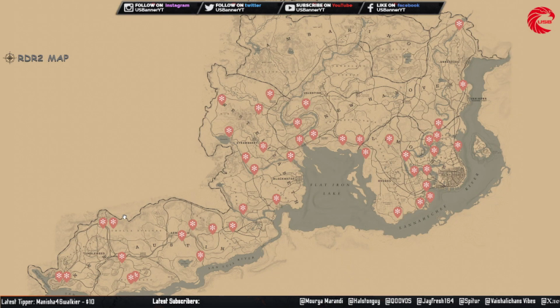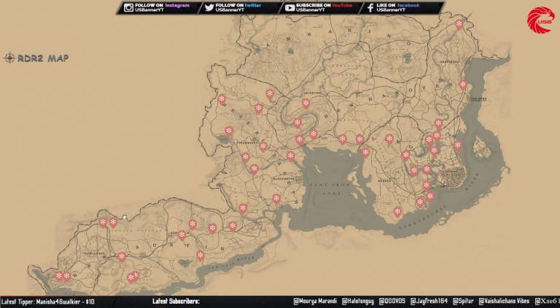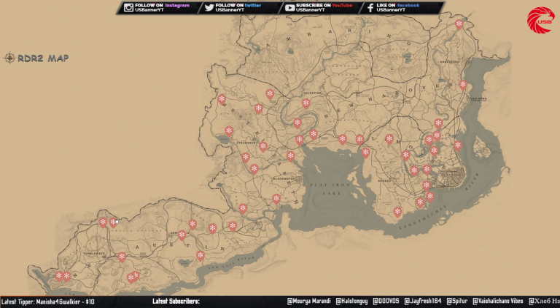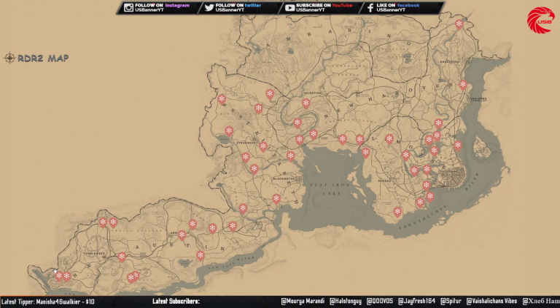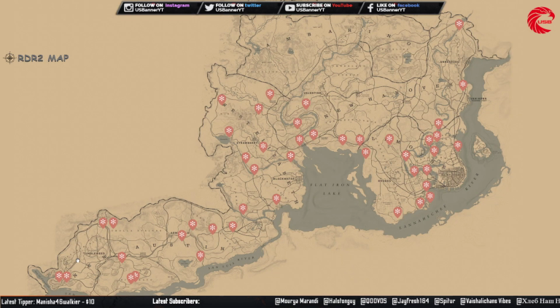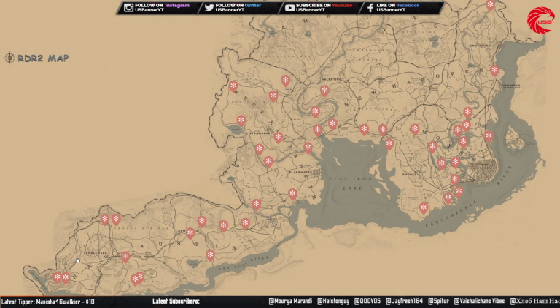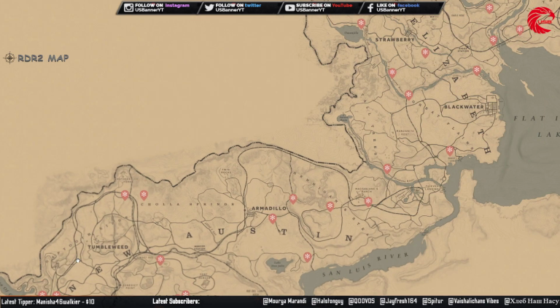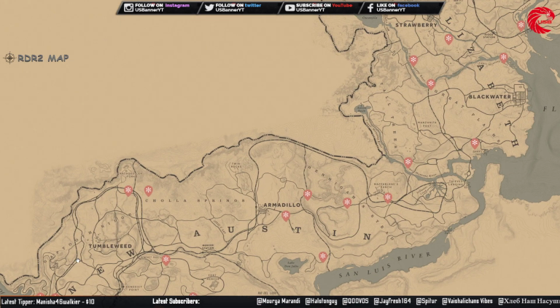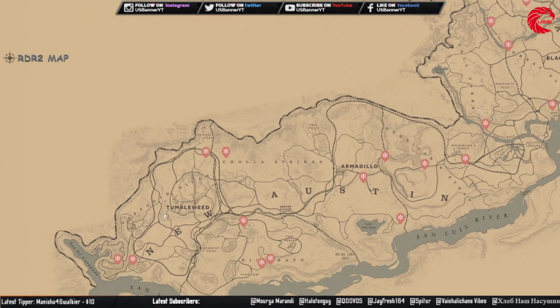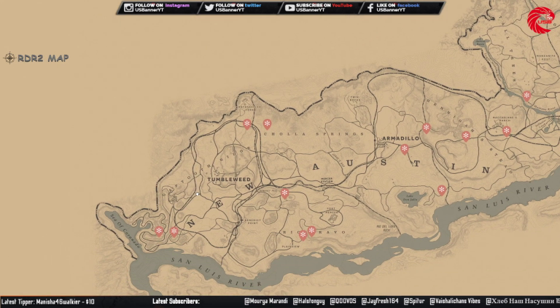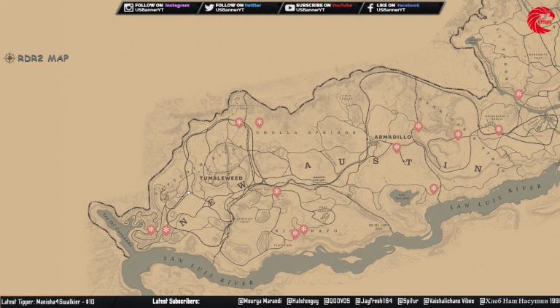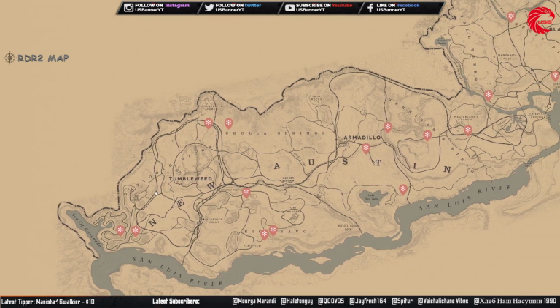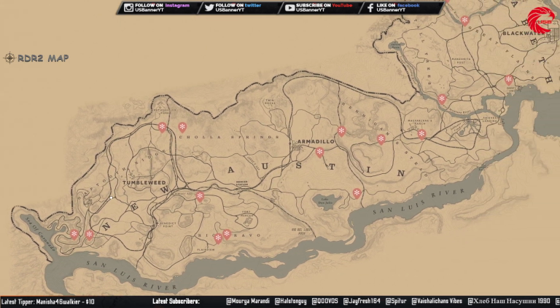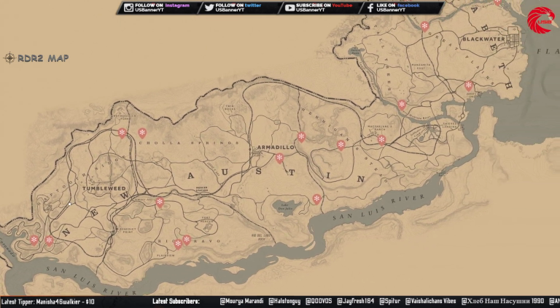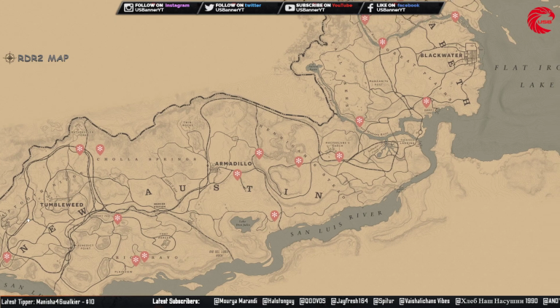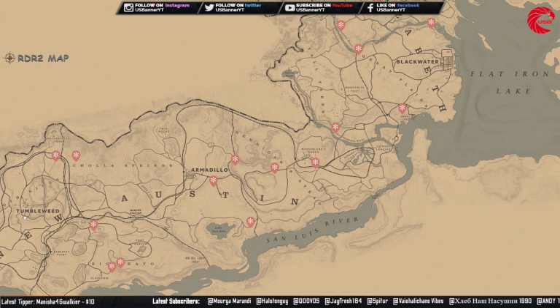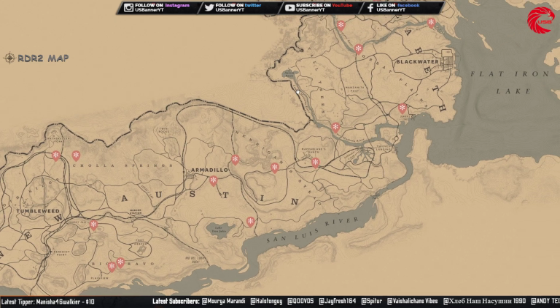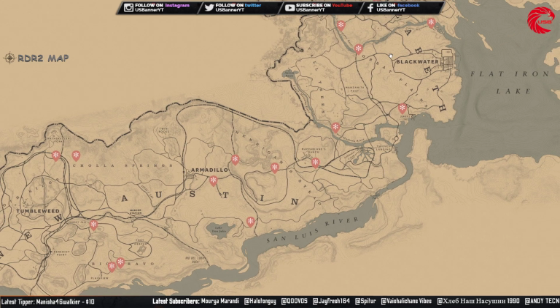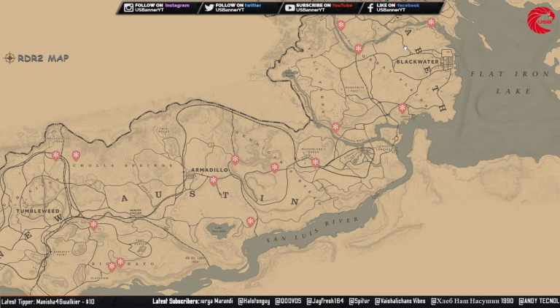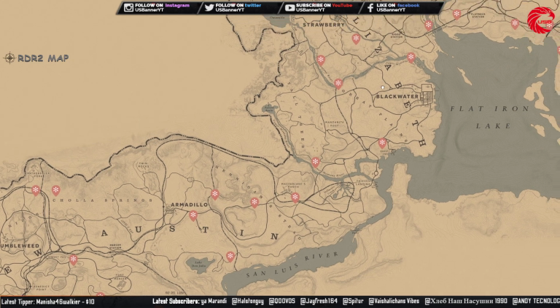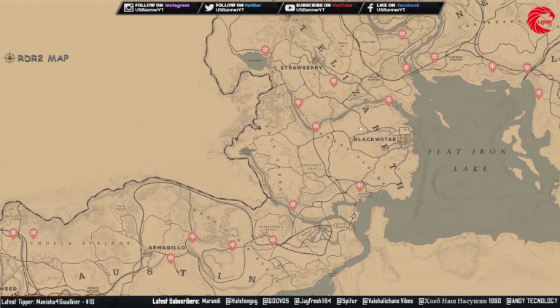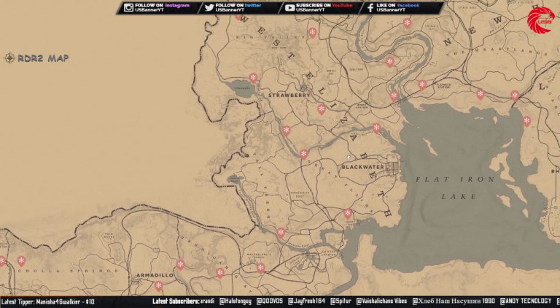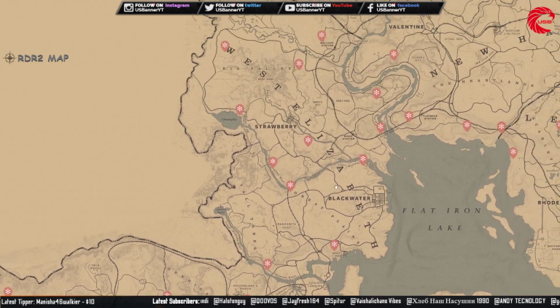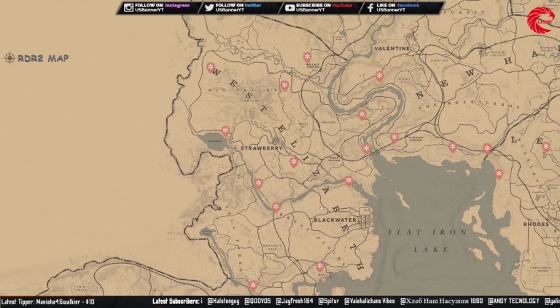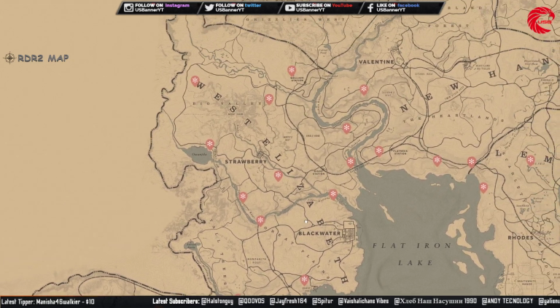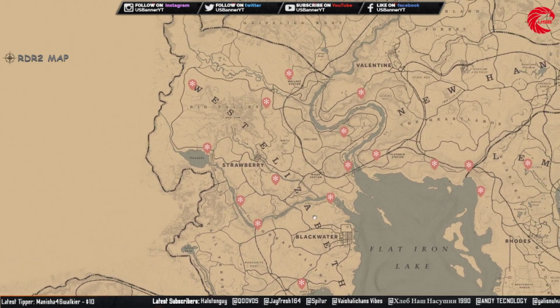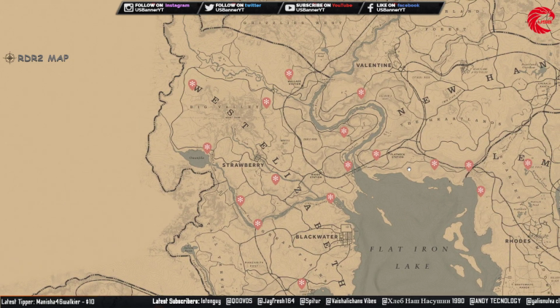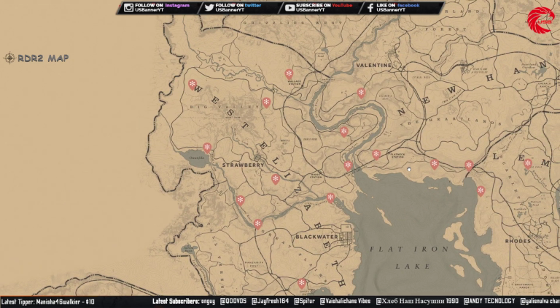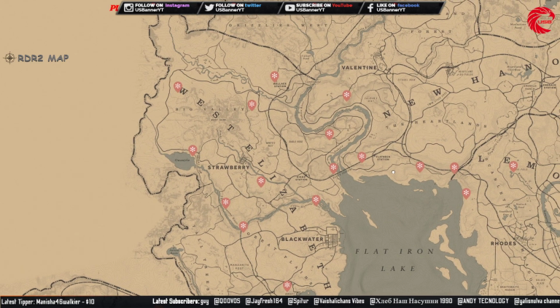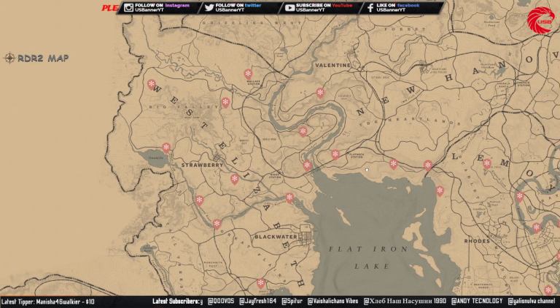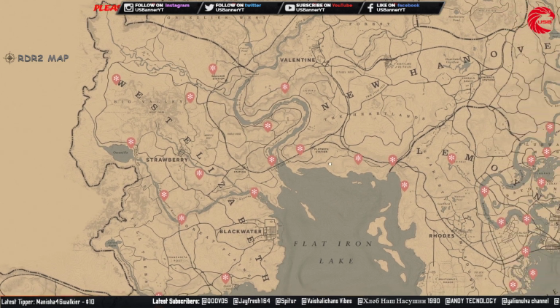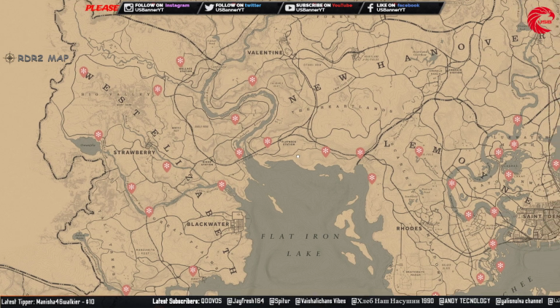The American Oil Flower — you can collect this set and sell to Madame Nazar for $155 per set. It's cycle 2 today.